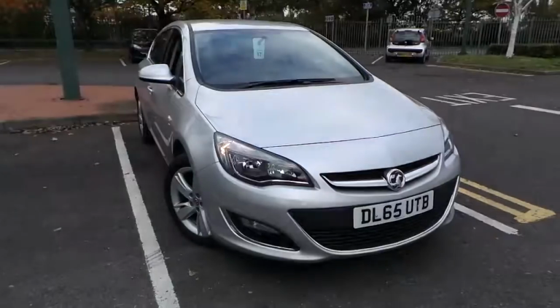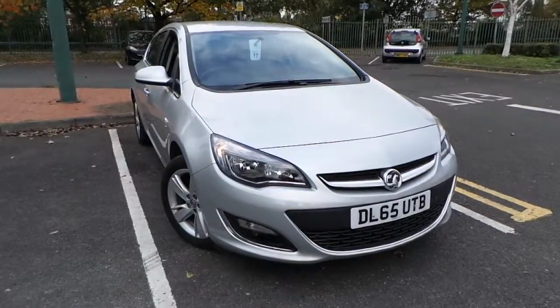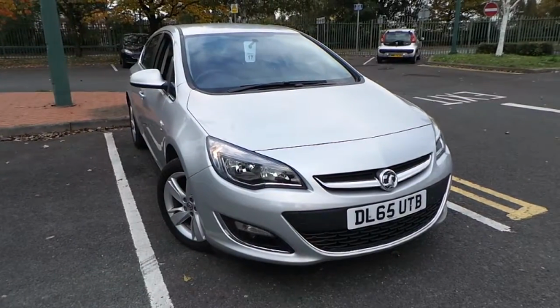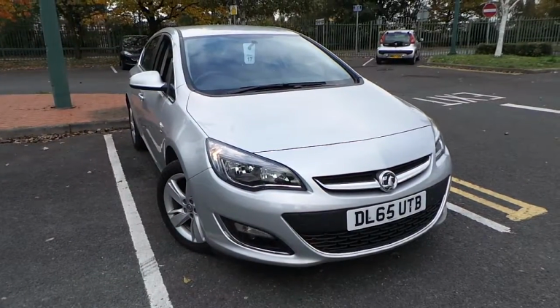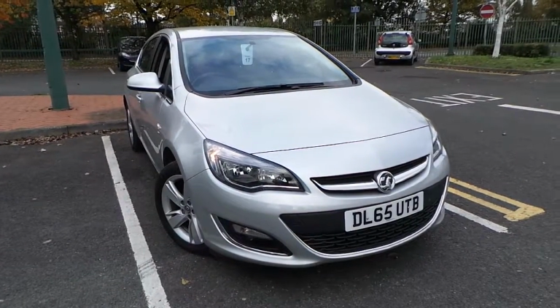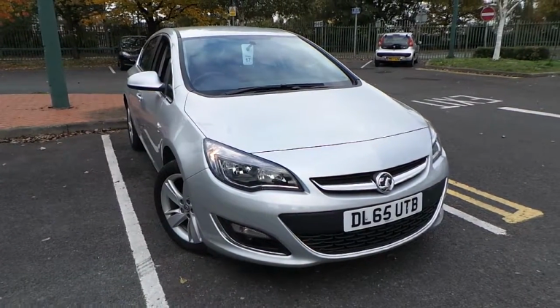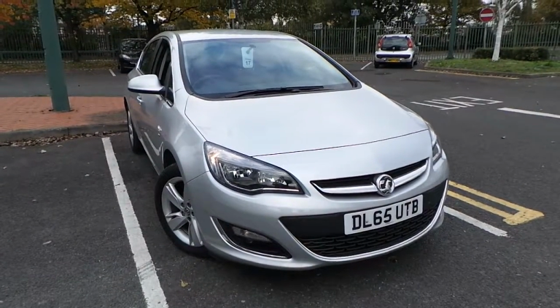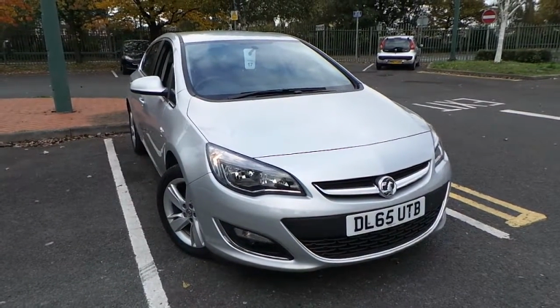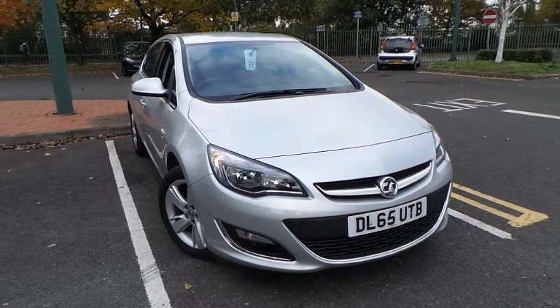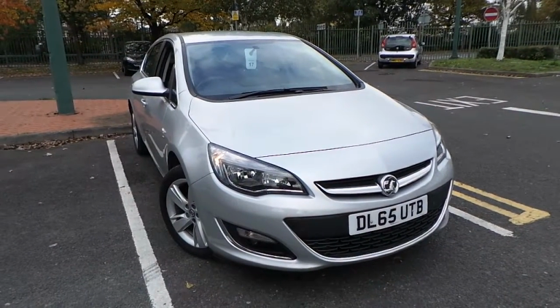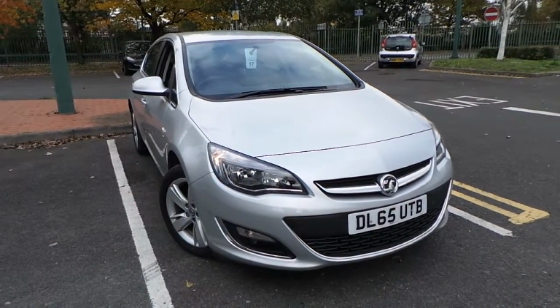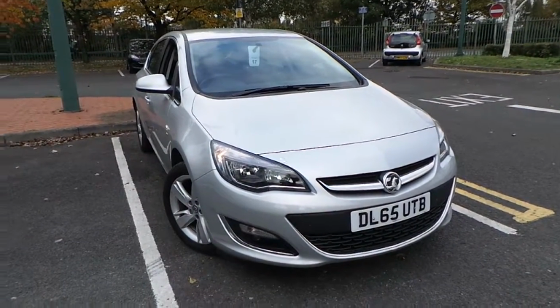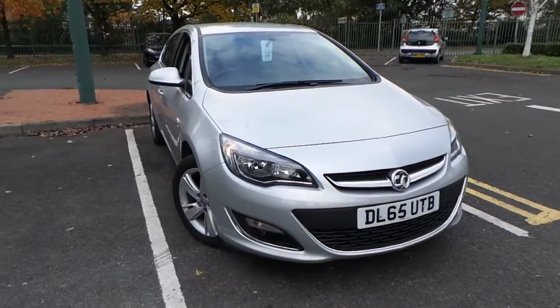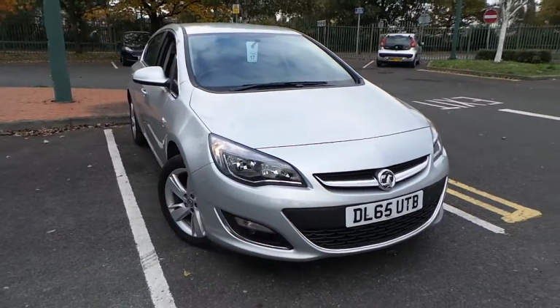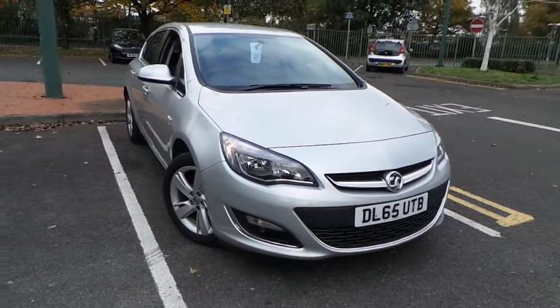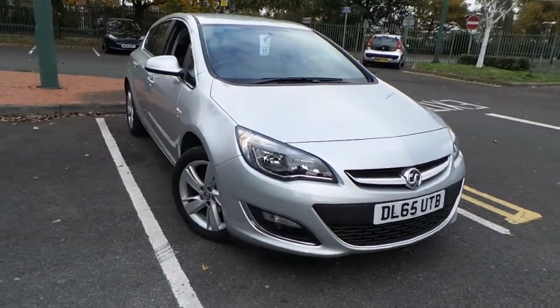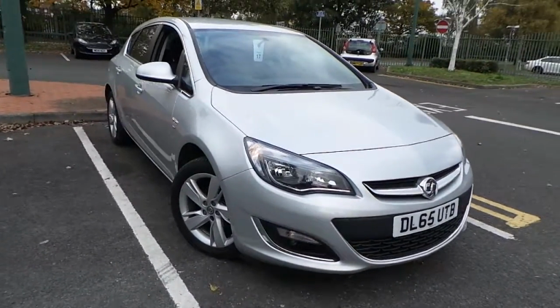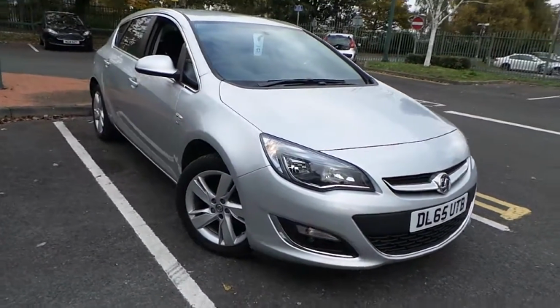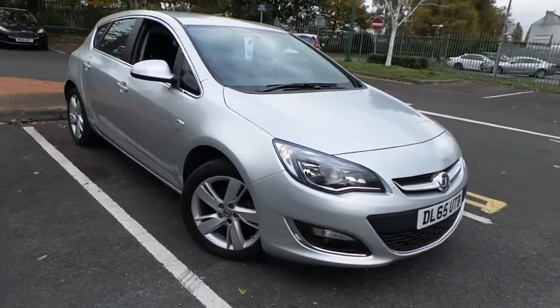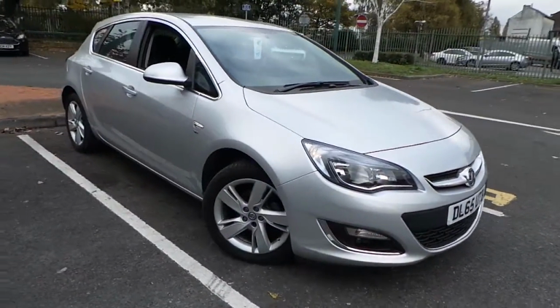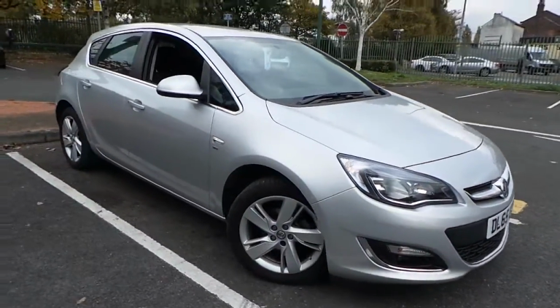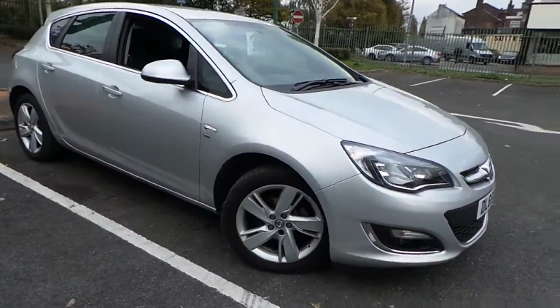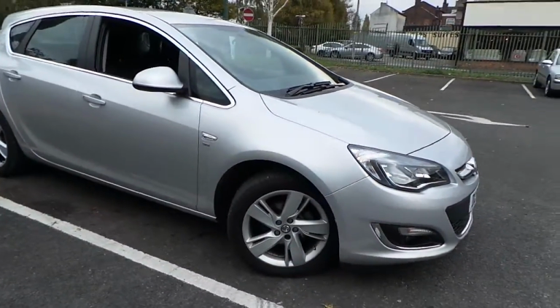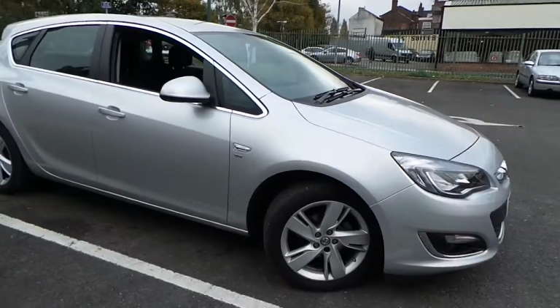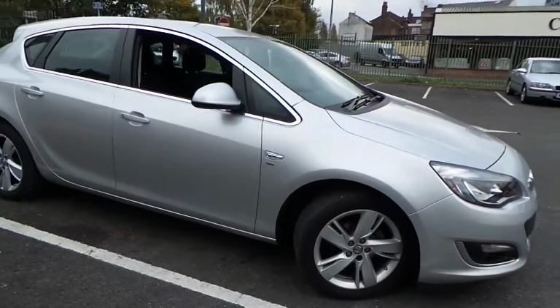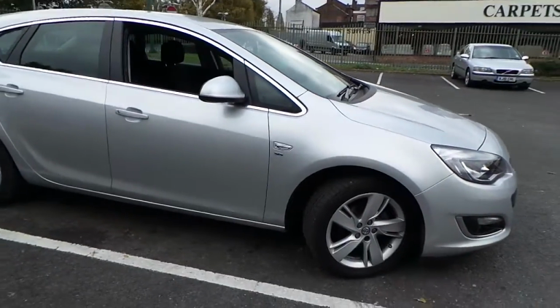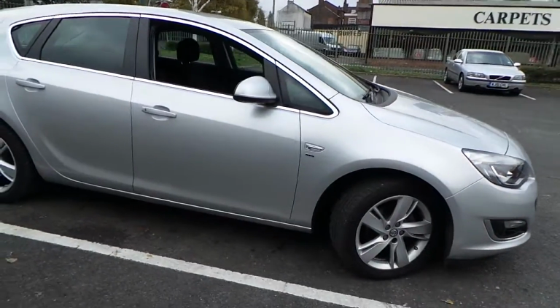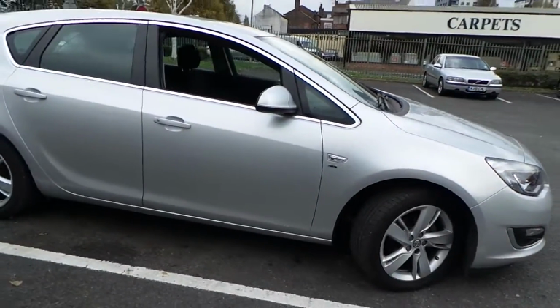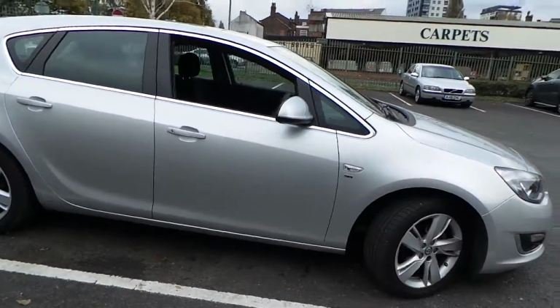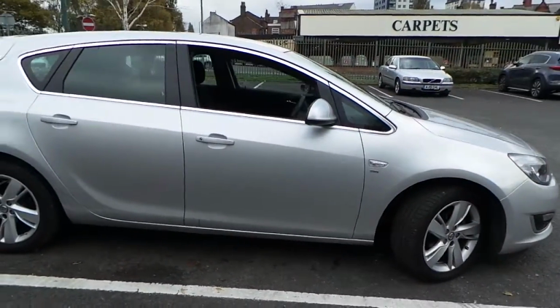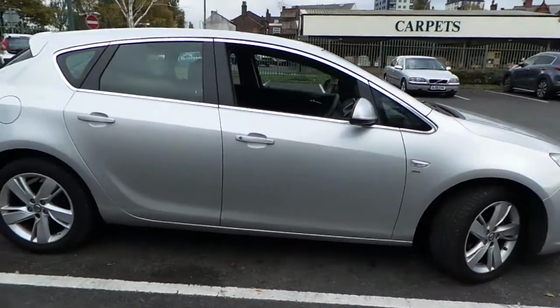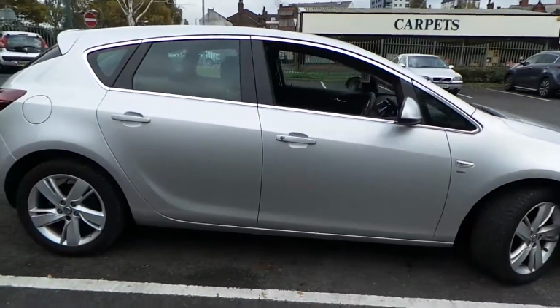Welcome to this vehicle presentation here at Pentagon Vauxhall in Manchester. Today we have for you a 65 plate Vauxhall Astra, it's the 1.4 16 valve SRI. It's a 5 door model, finished in sovereign silver.